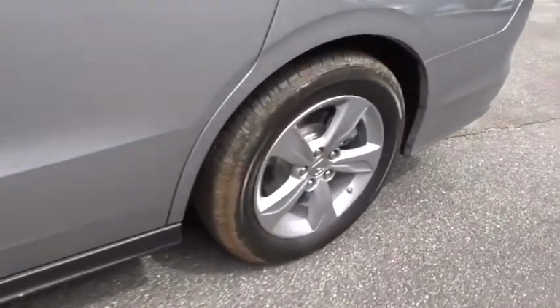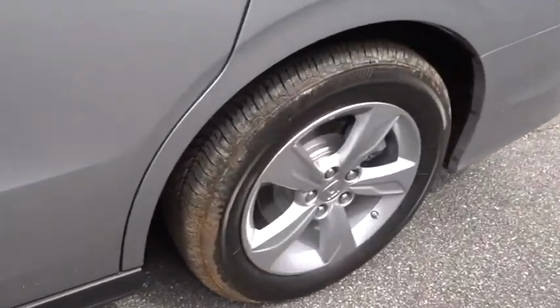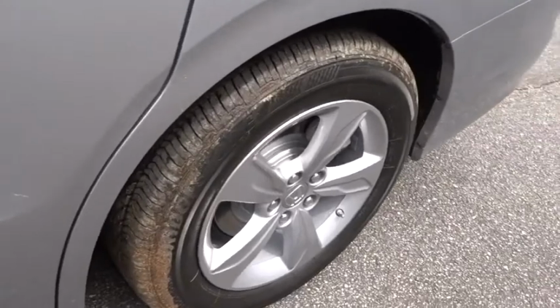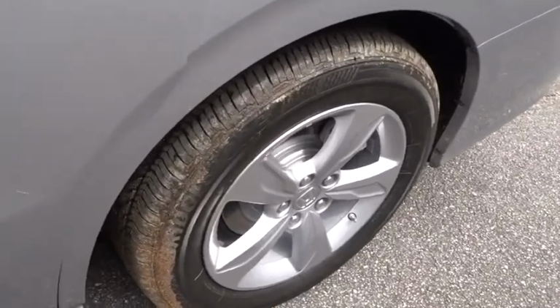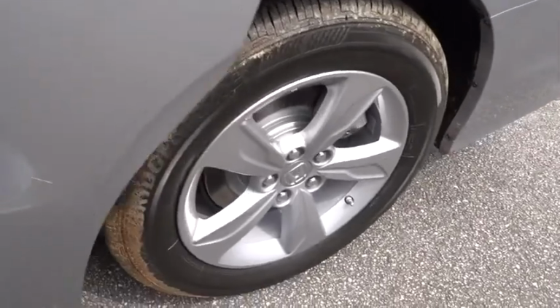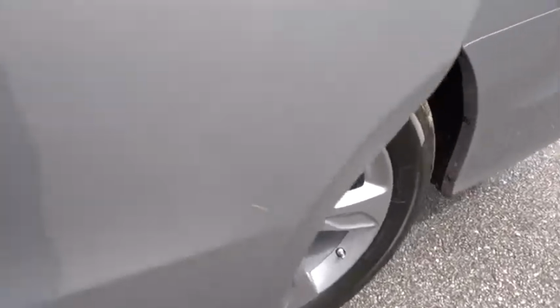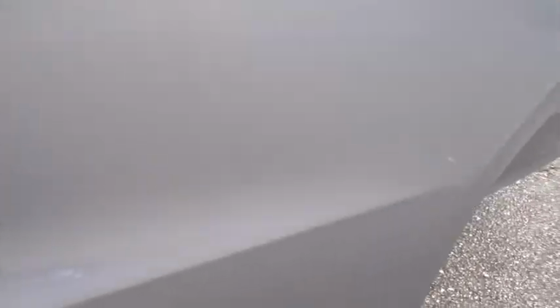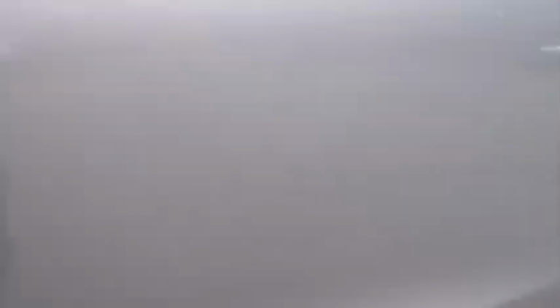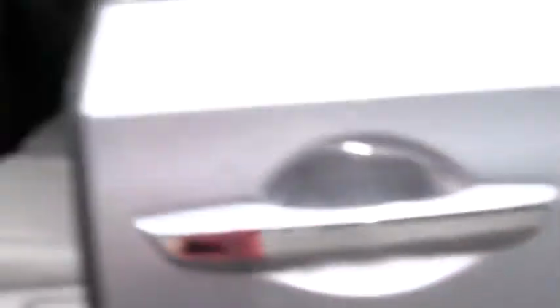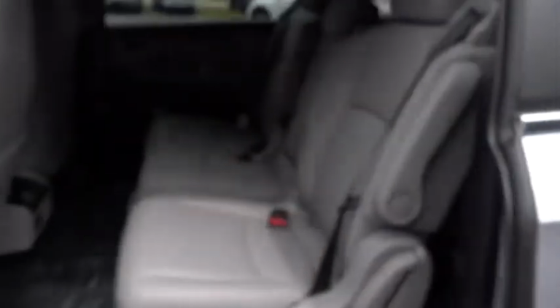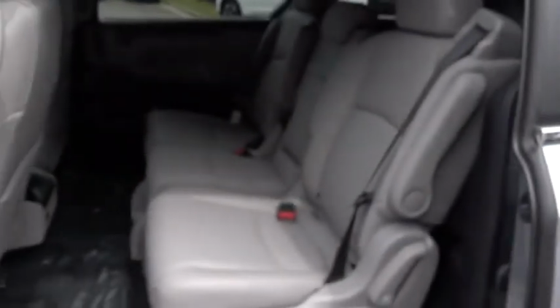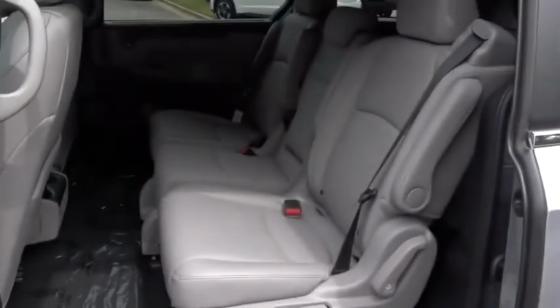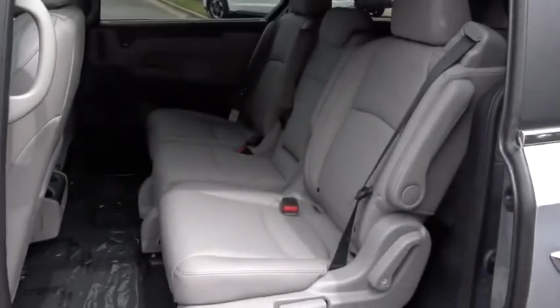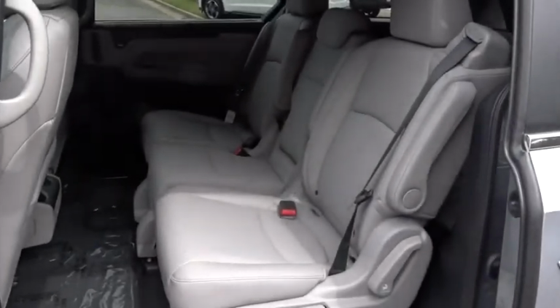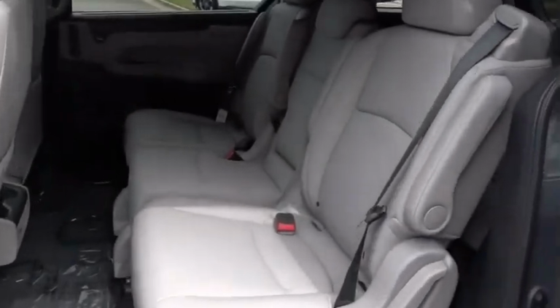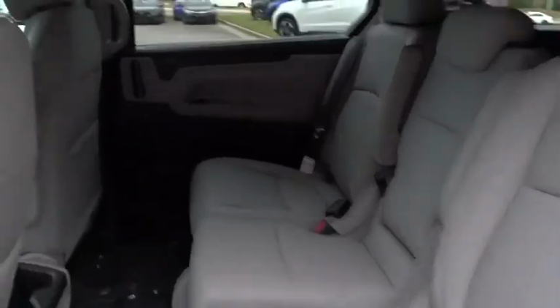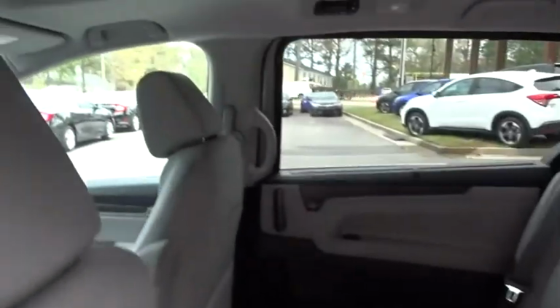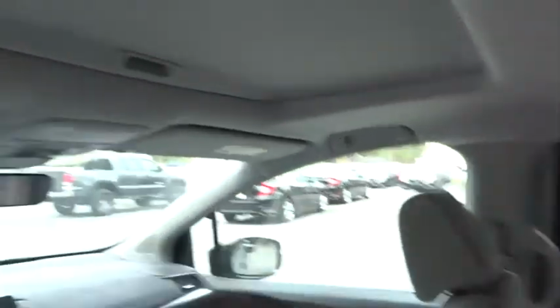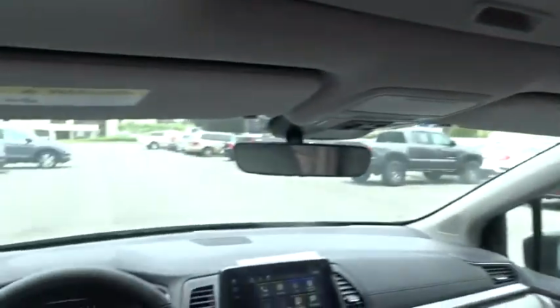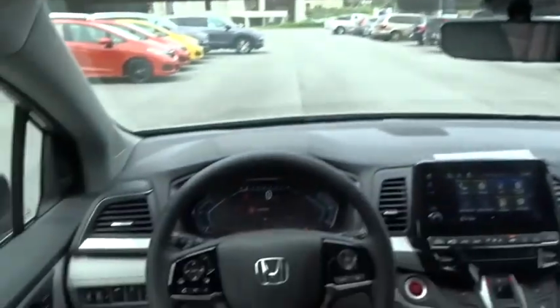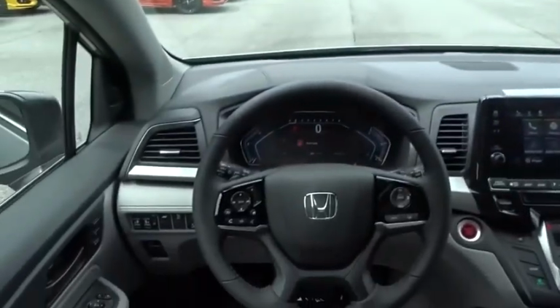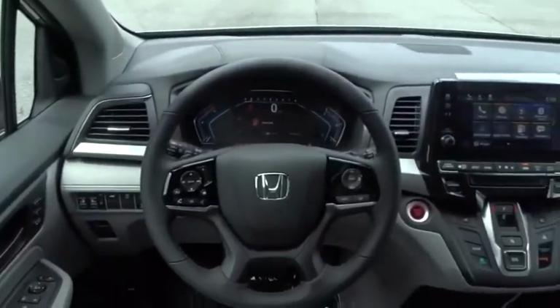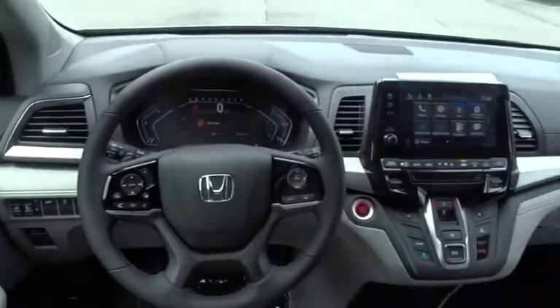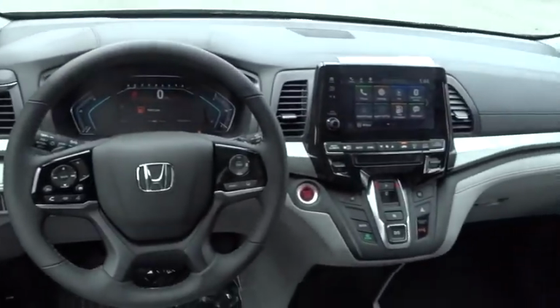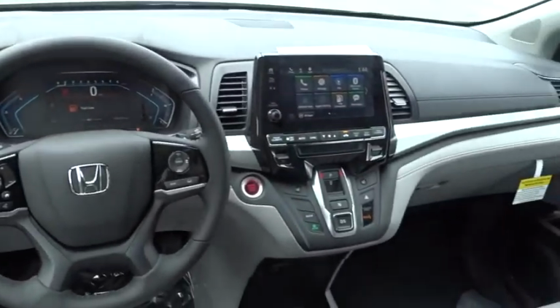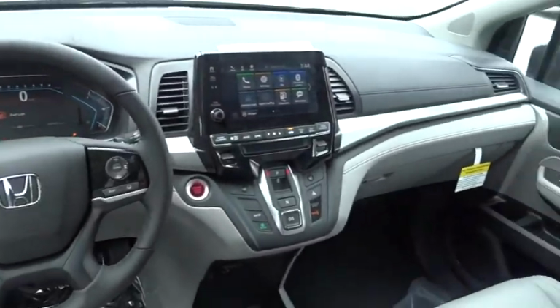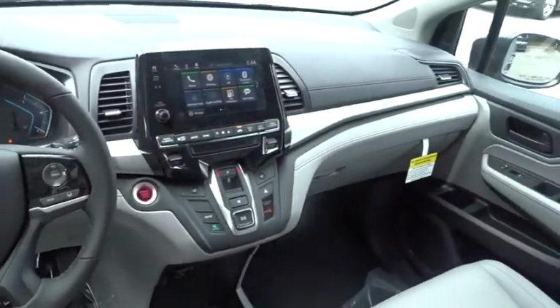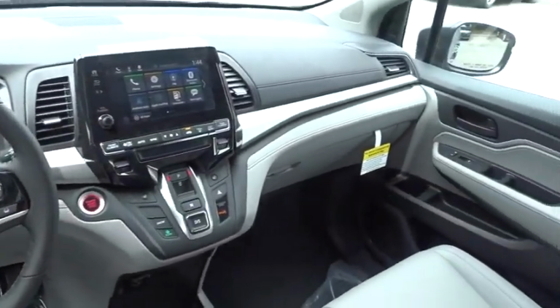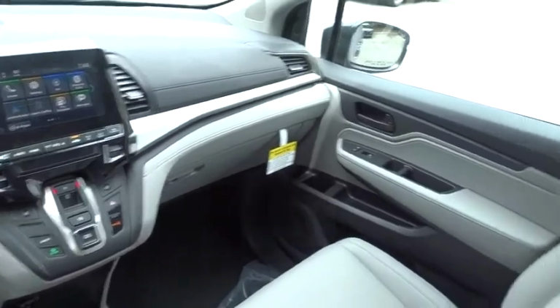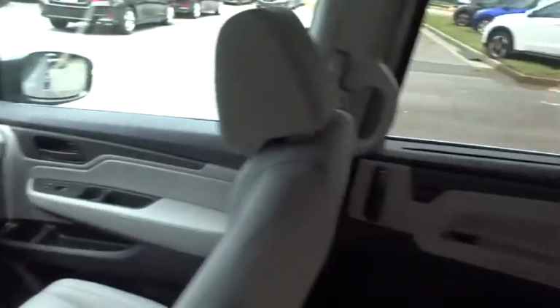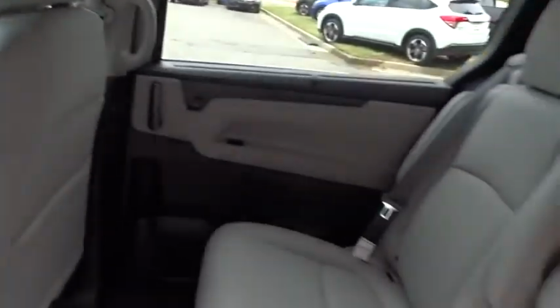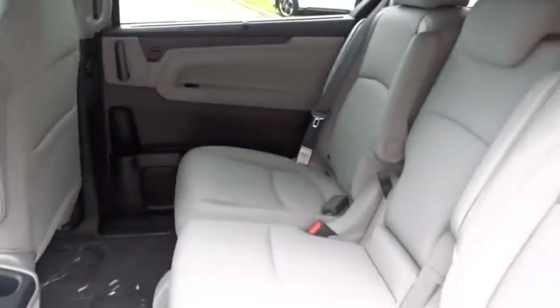Lane departure warning, leather wrapped steering wheel, Bluetooth, power steering, adjustable steering wheel, aluminum wheels, keyless start, auto dimming rear view mirror, hard disc drive media storage, four wheel disc brakes.